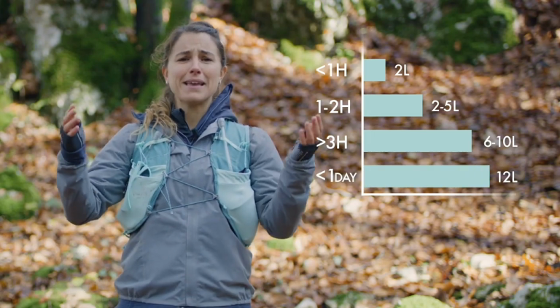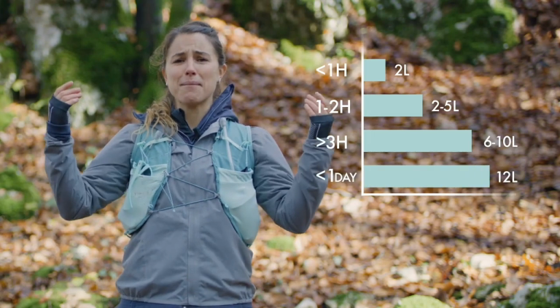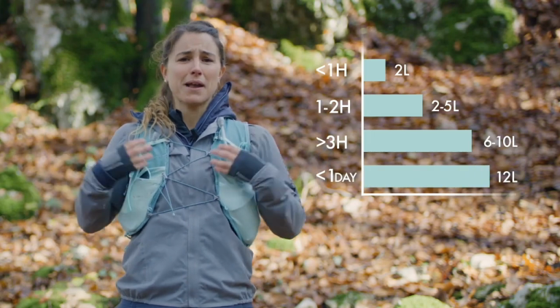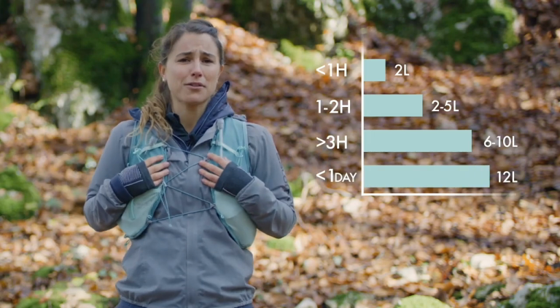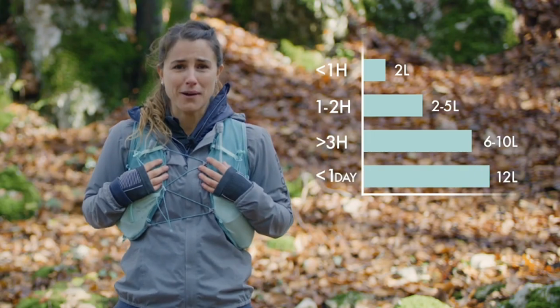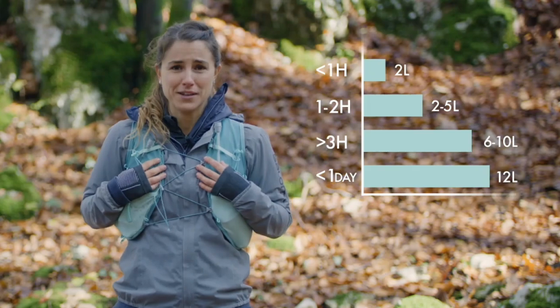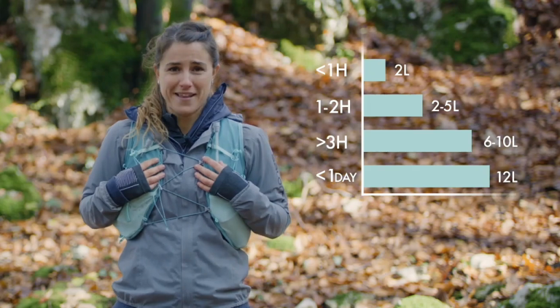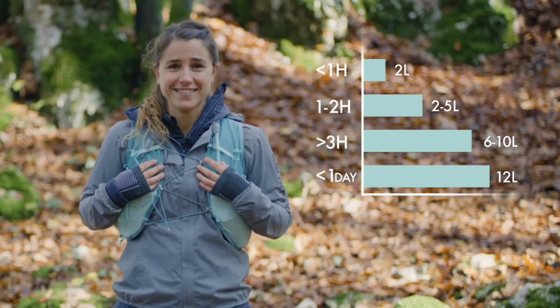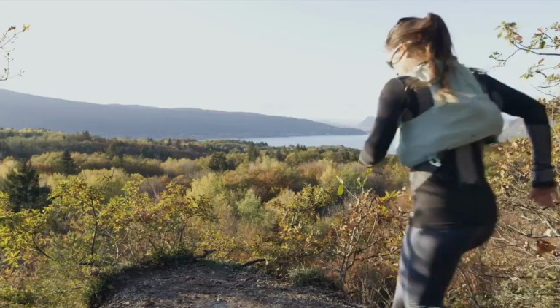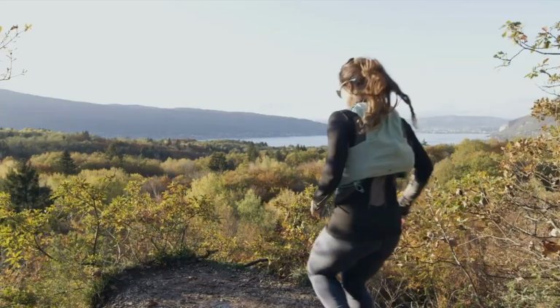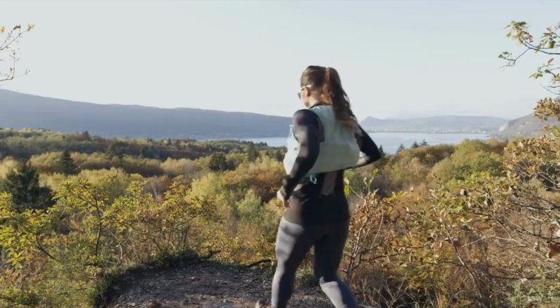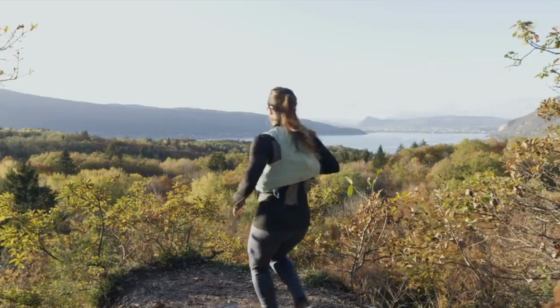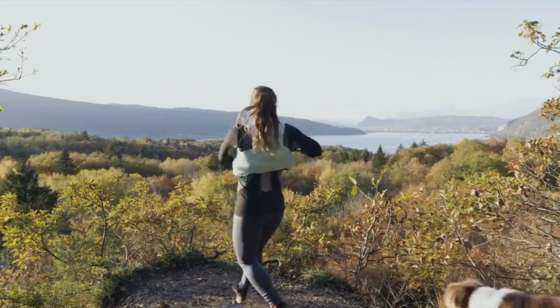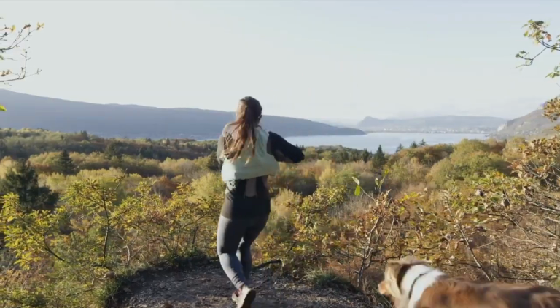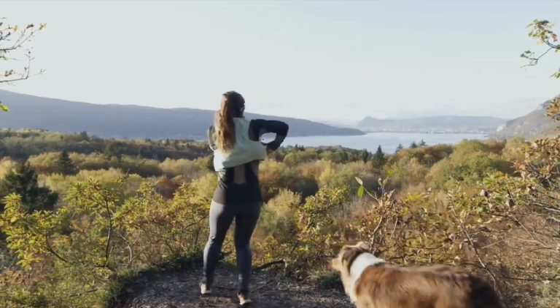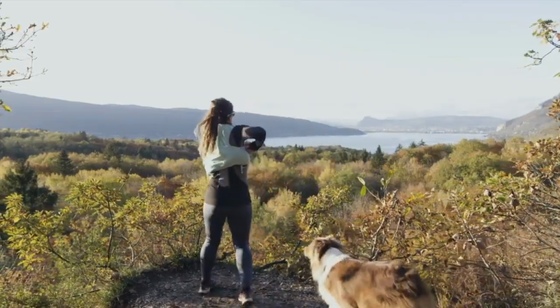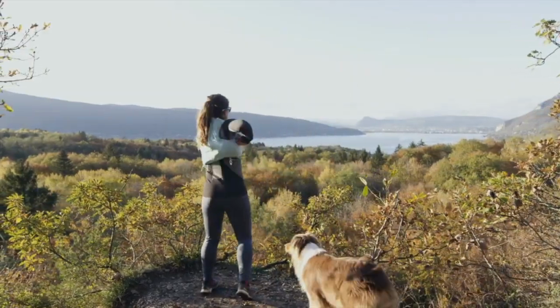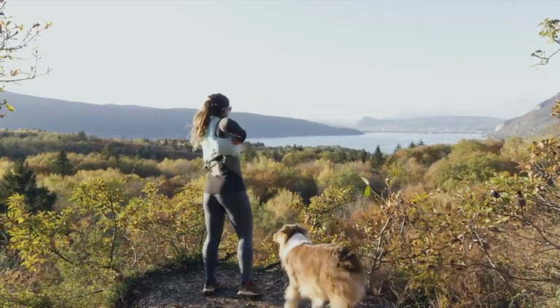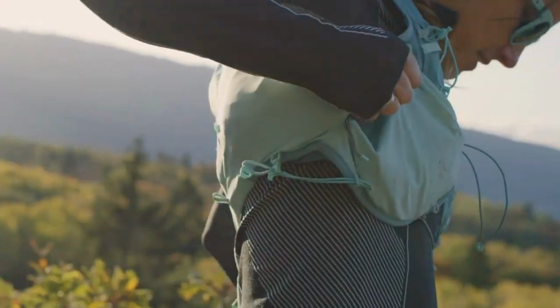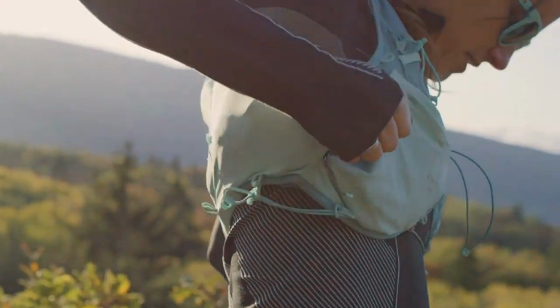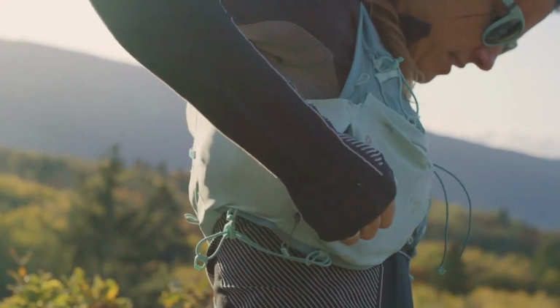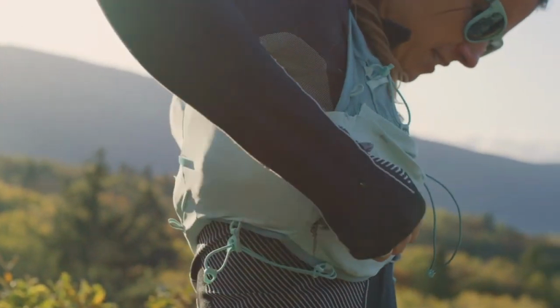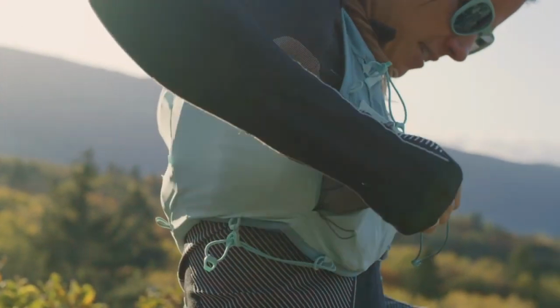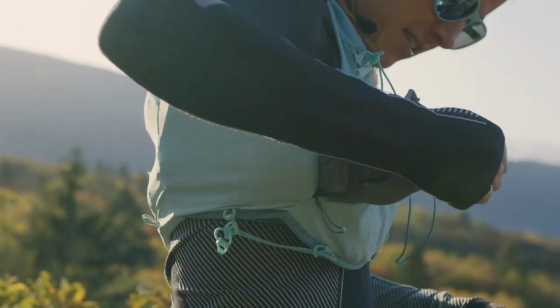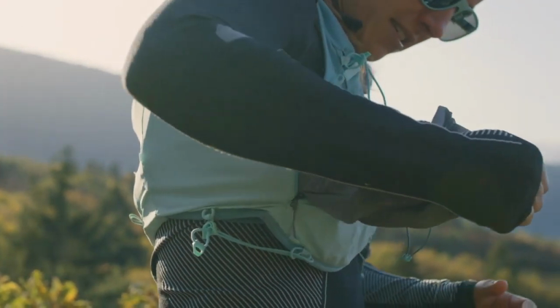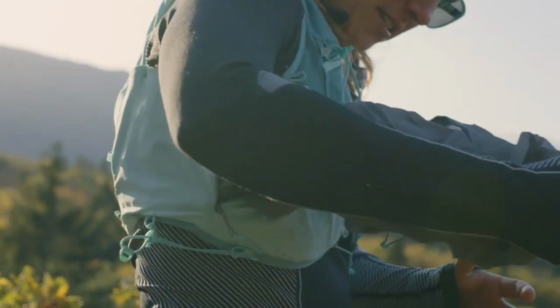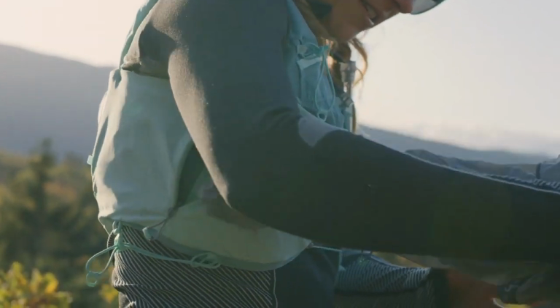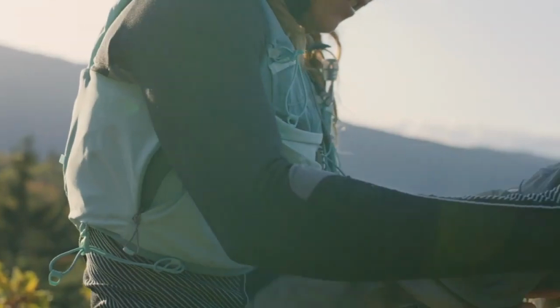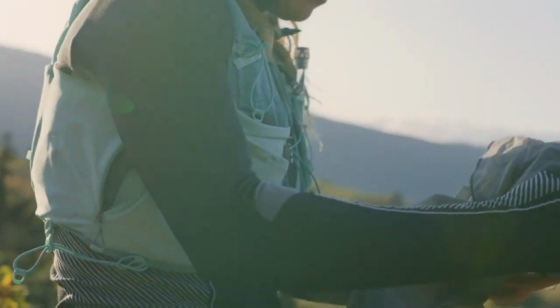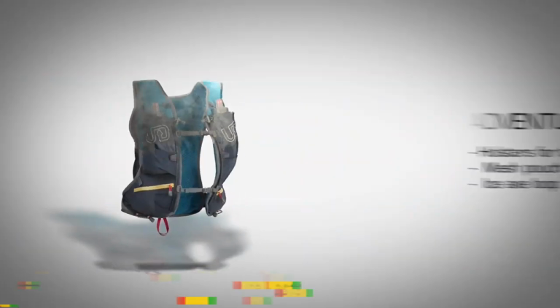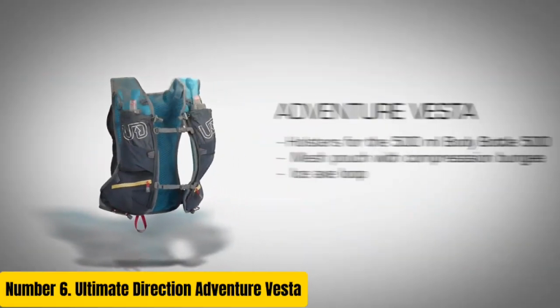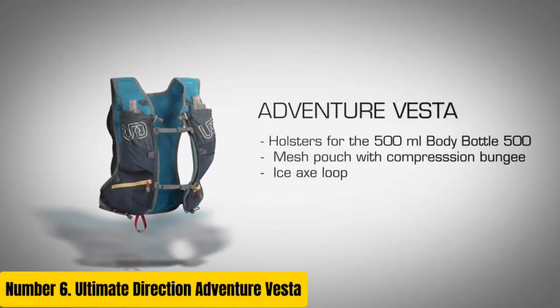Its exceptional comfort, organization, and durability make it the perfect companion for any outdoor enthusiast. Number 6.